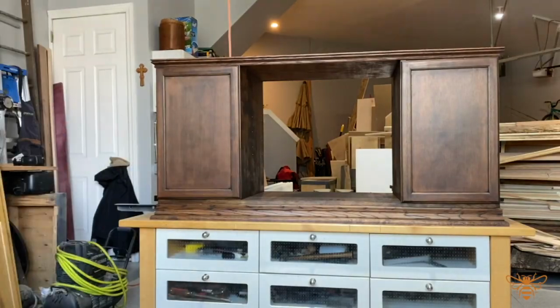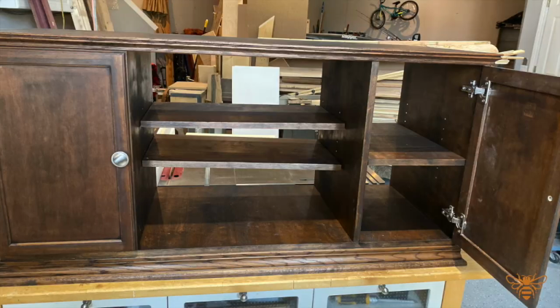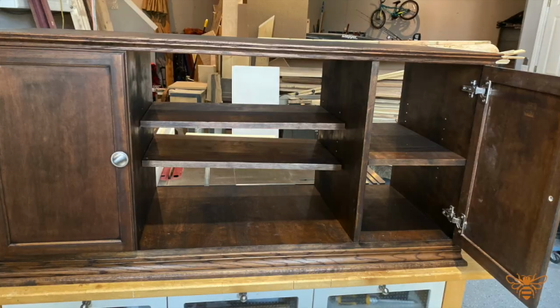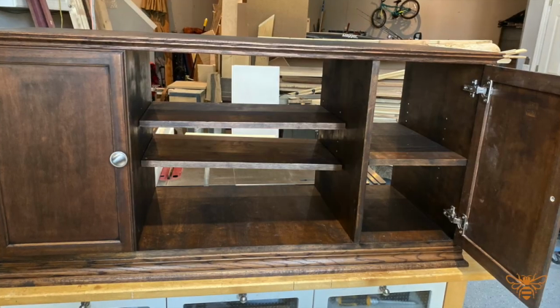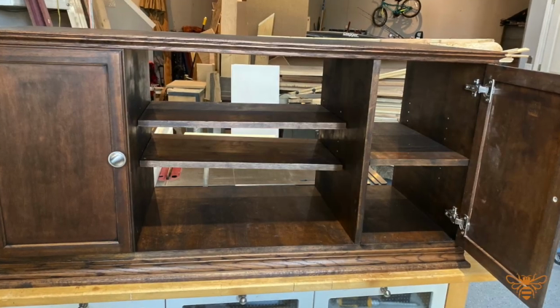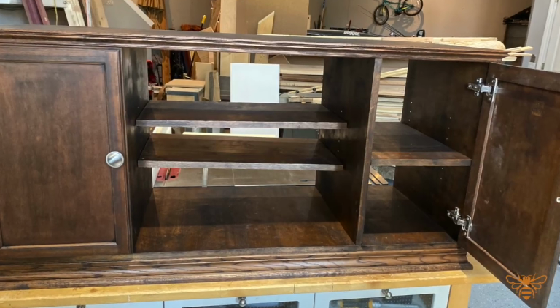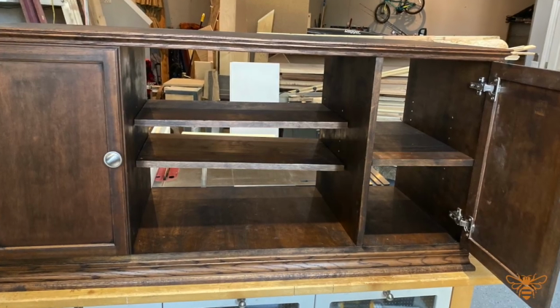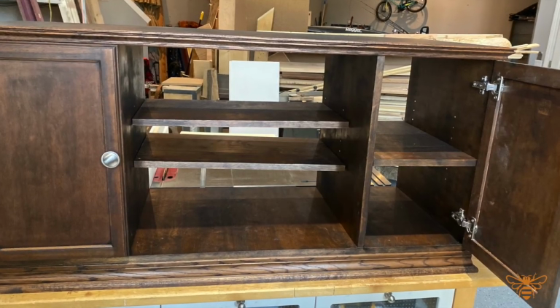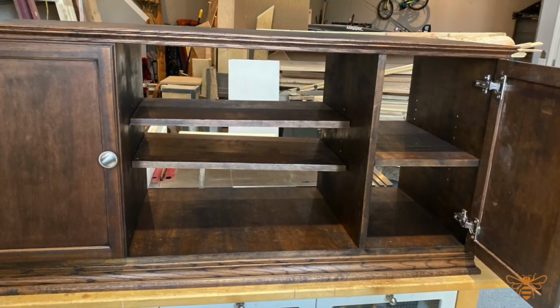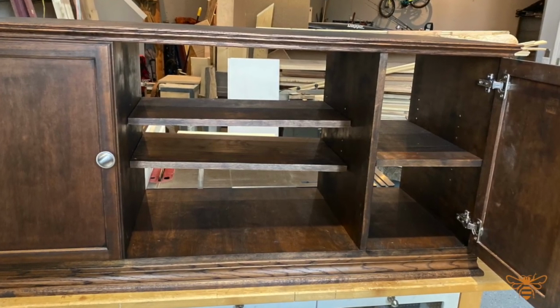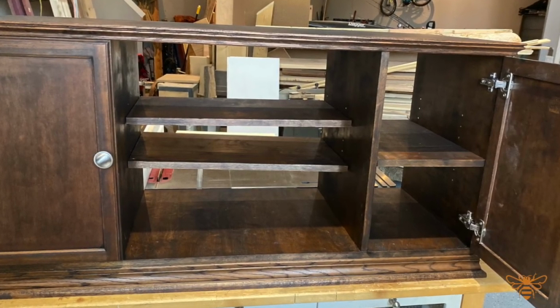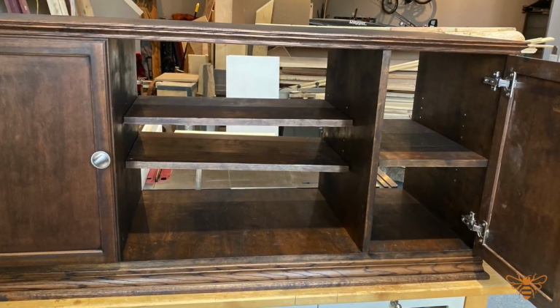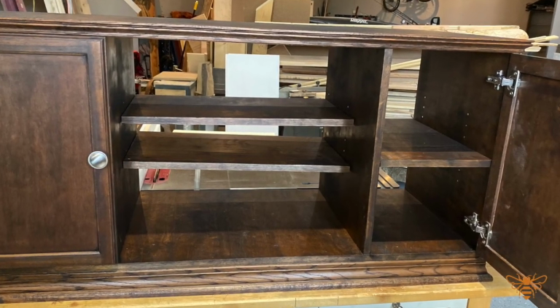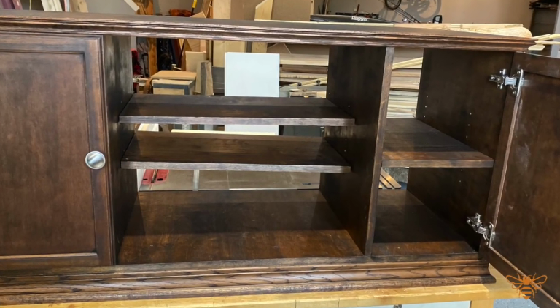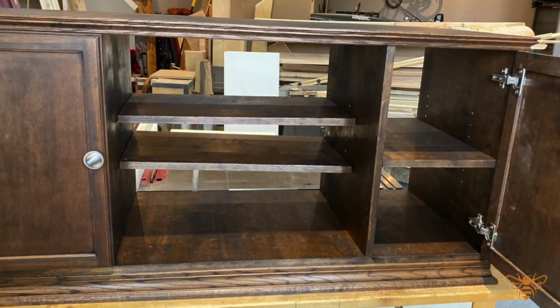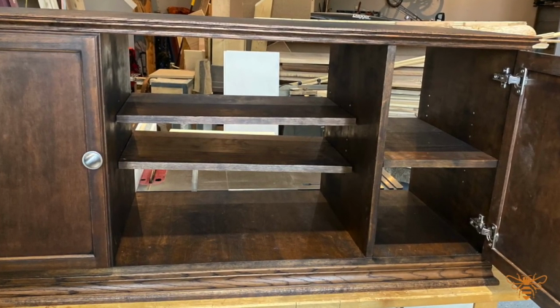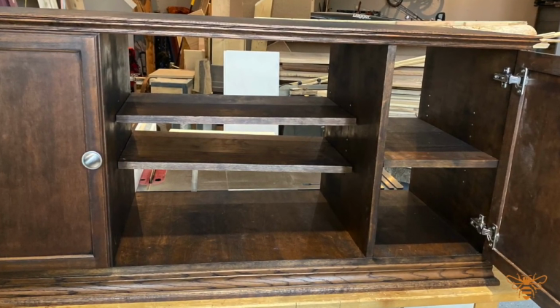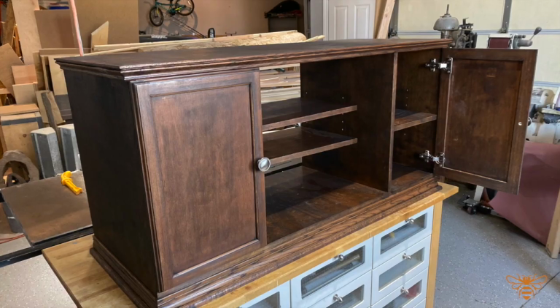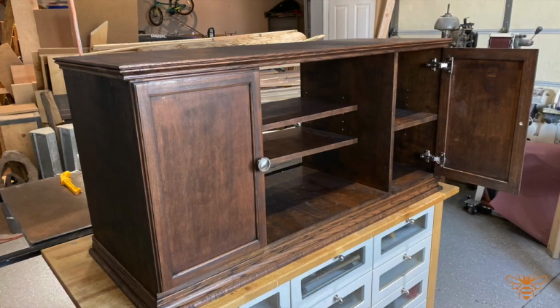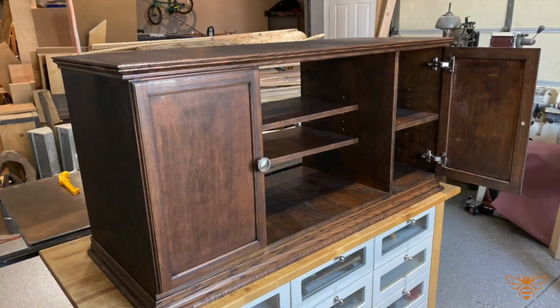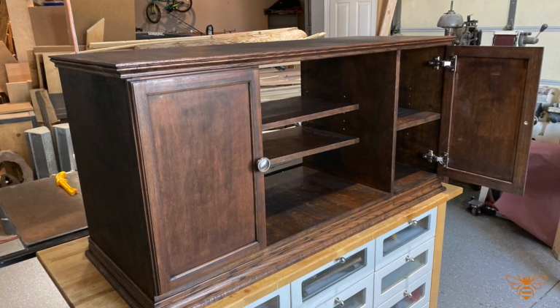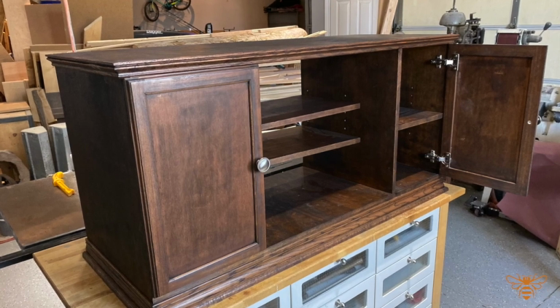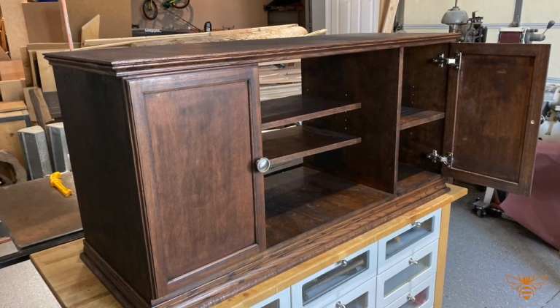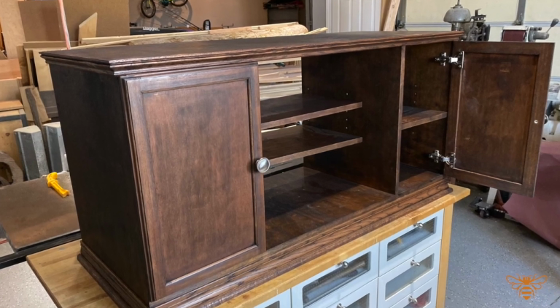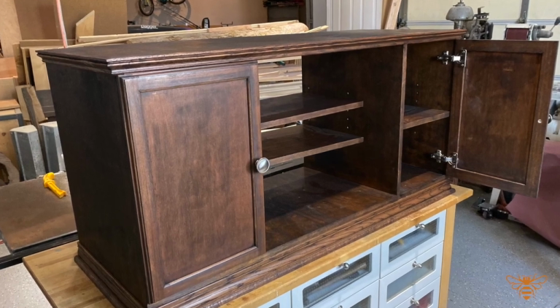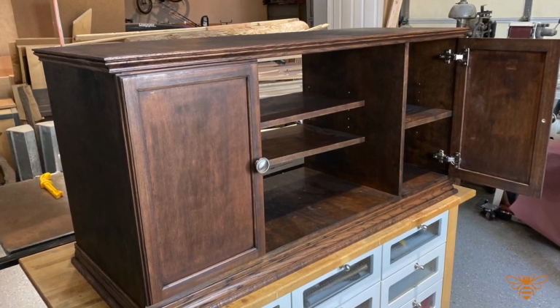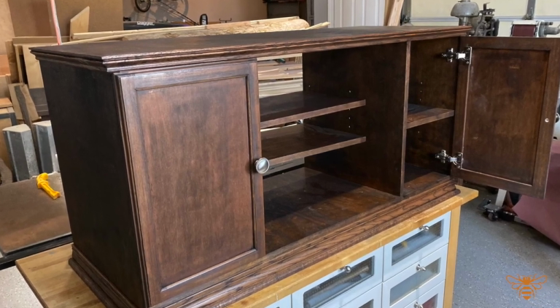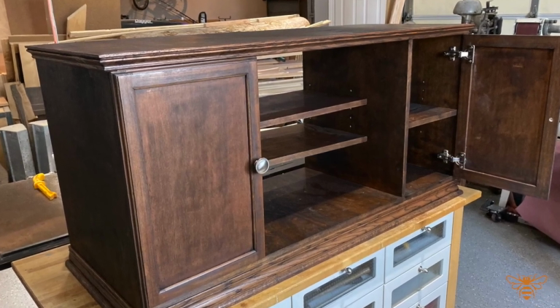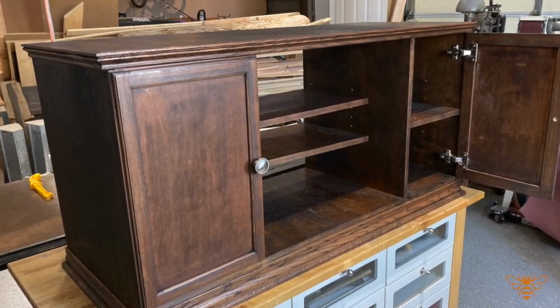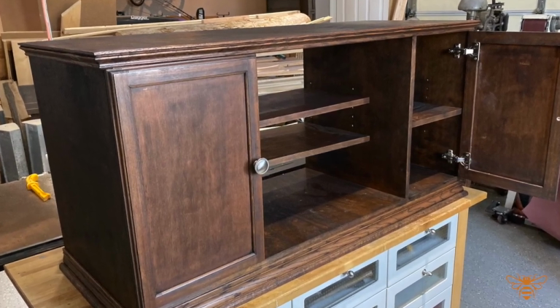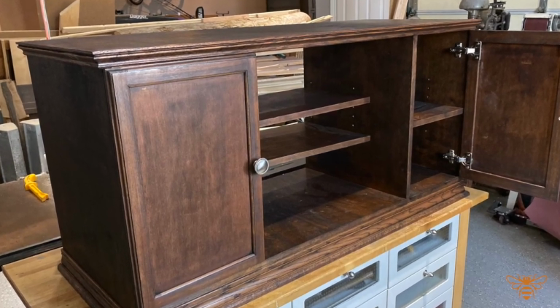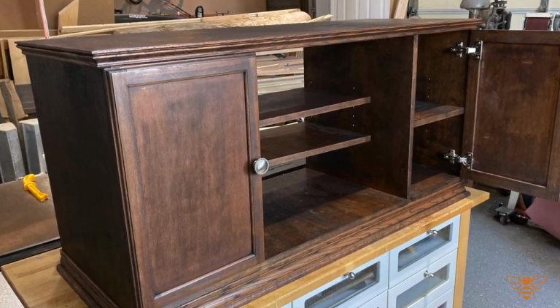I place the hinges into the door so they settle in nicely, then attach the door easily to the cabinet knowing each side will be symmetrical and level. Just come back and add the handles of your choosing — and there you have it, a nice media console.